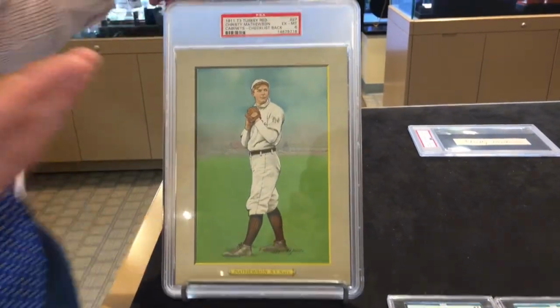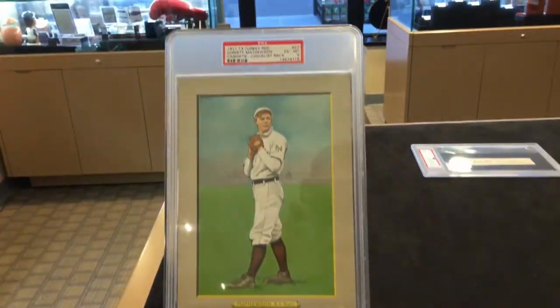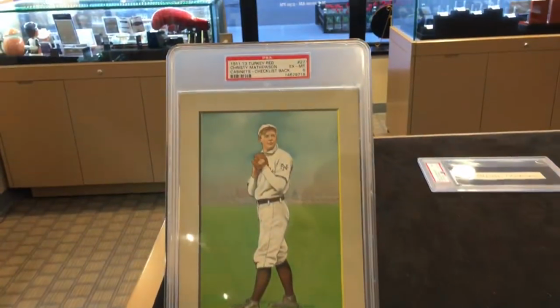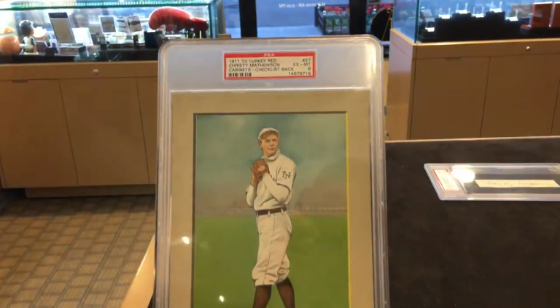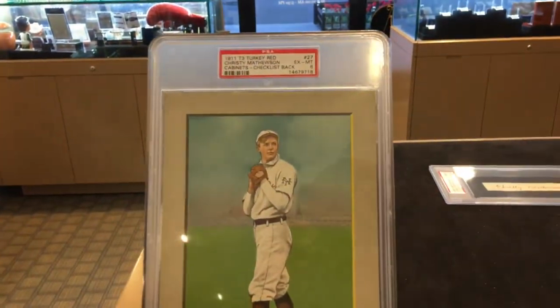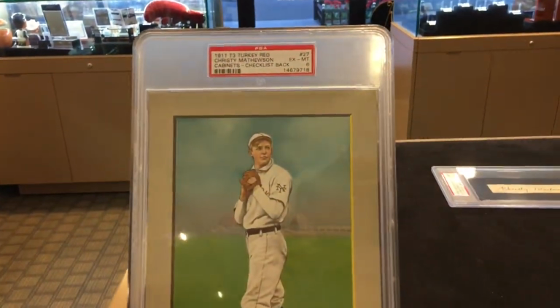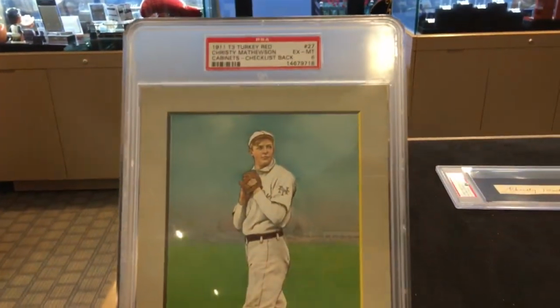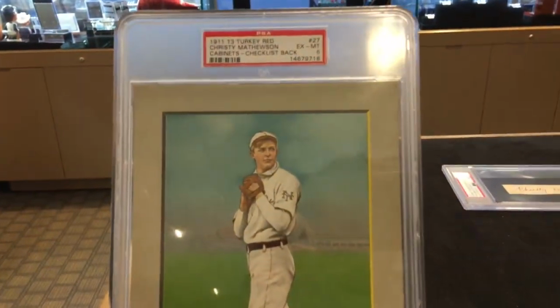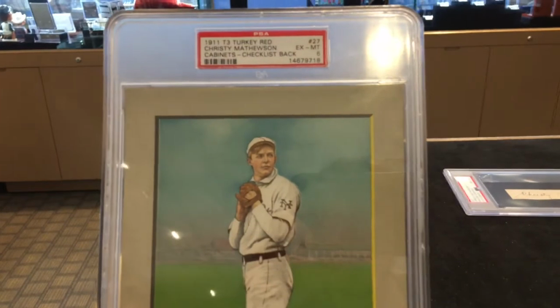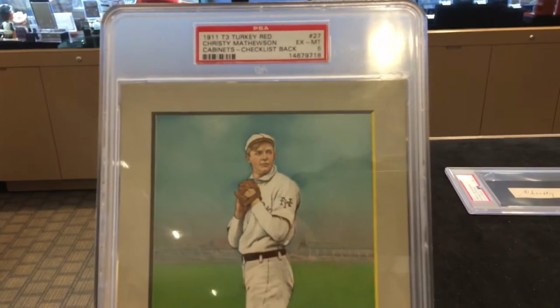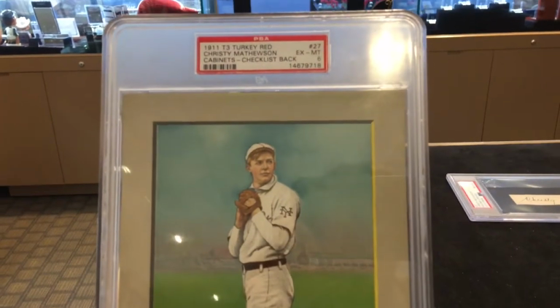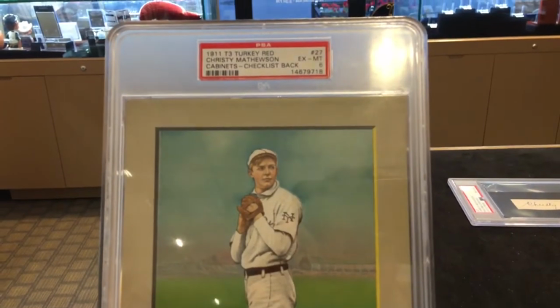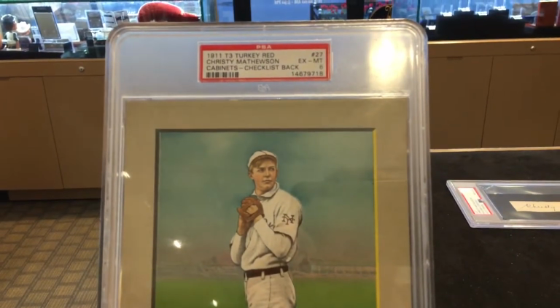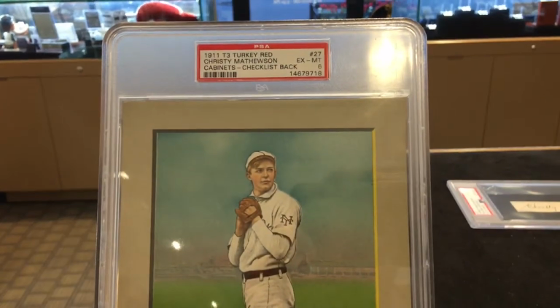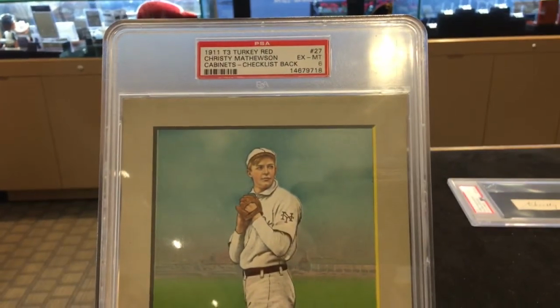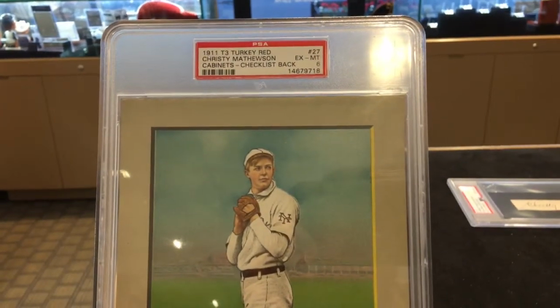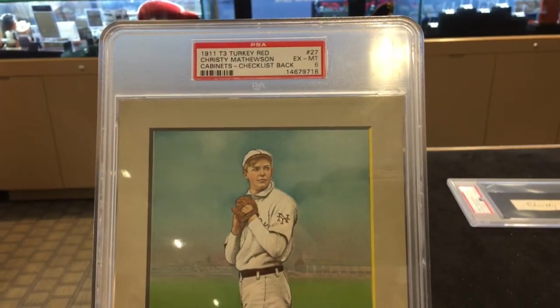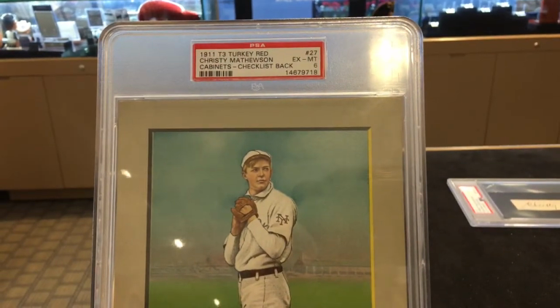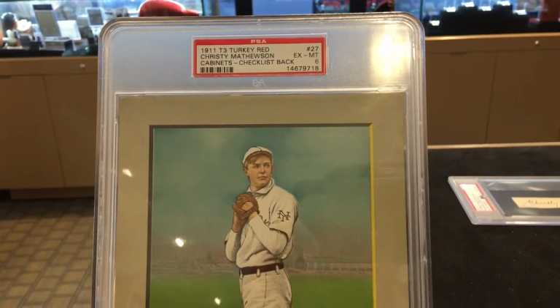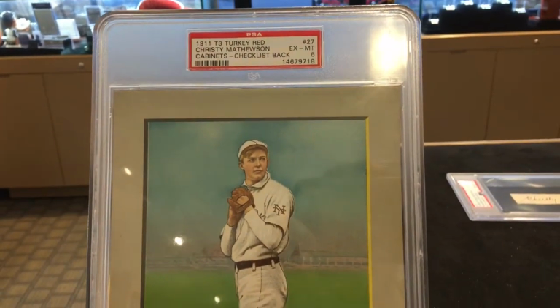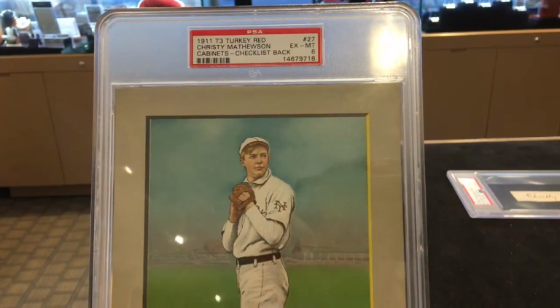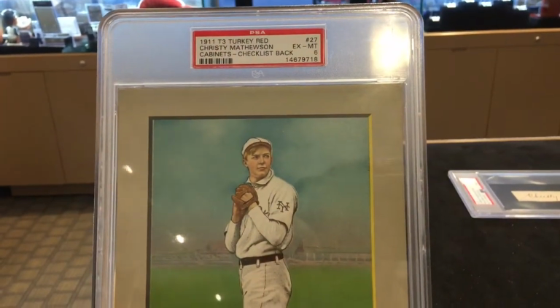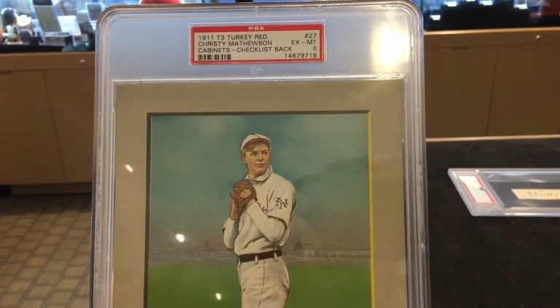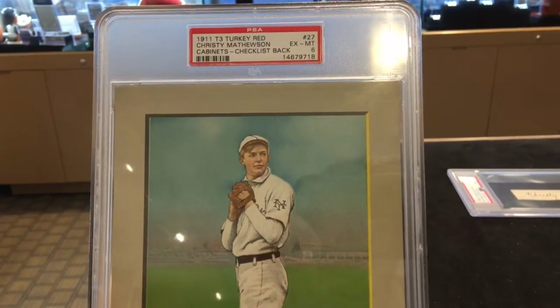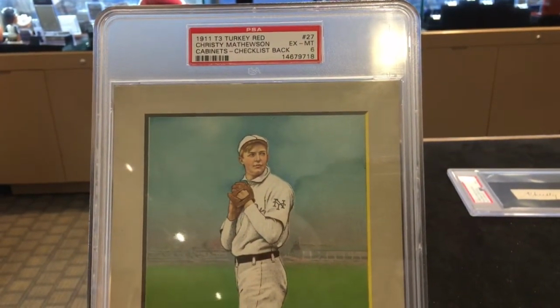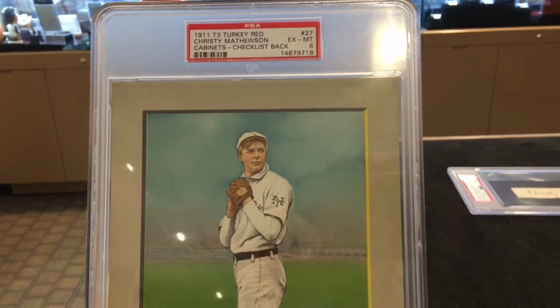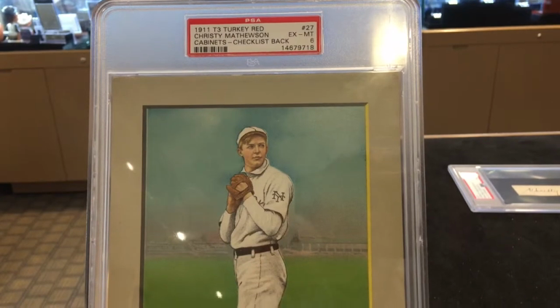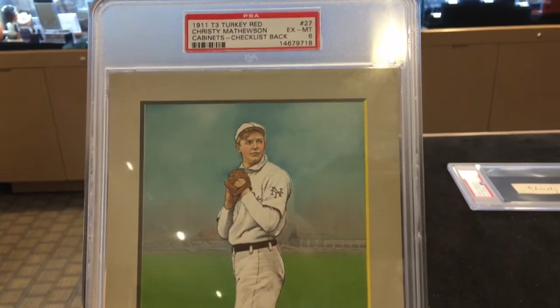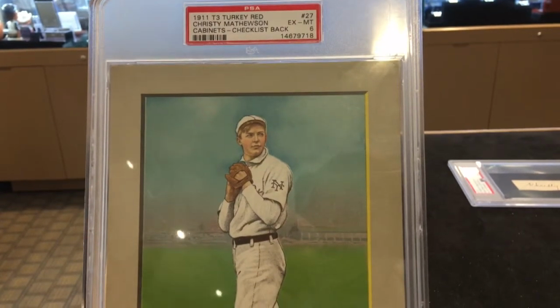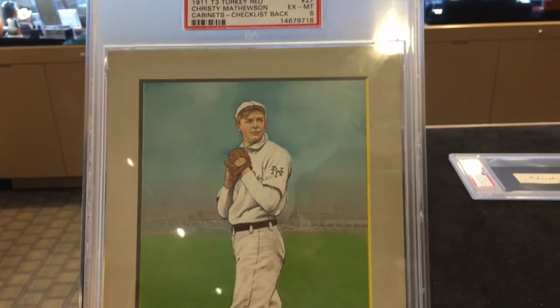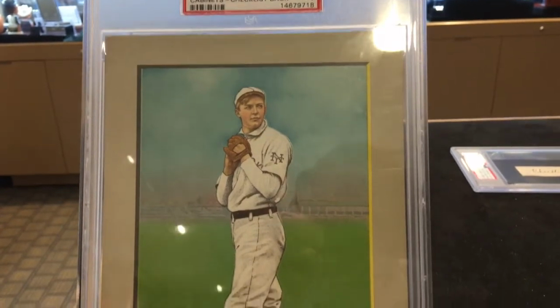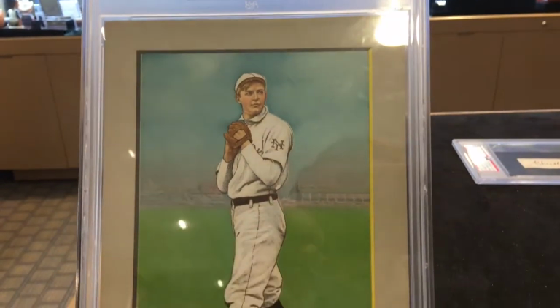Looking at the card itself, it's a gorgeous piece. It's graded PSA 6, top pop. There's only four of these known with none higher. So this is as good as it gets for this card.